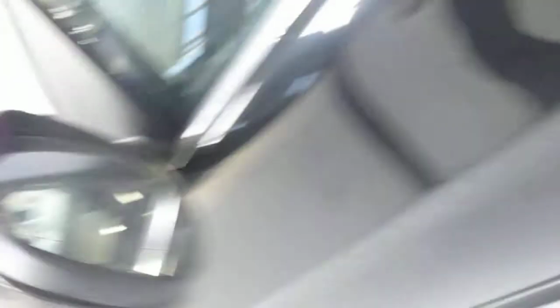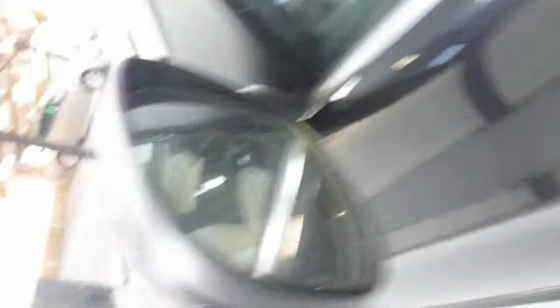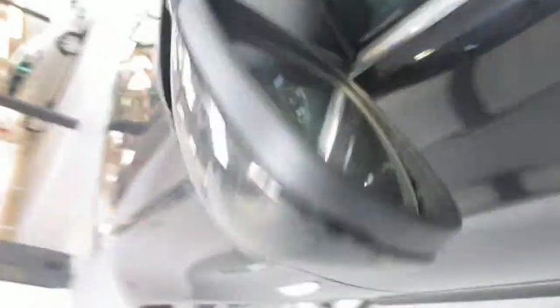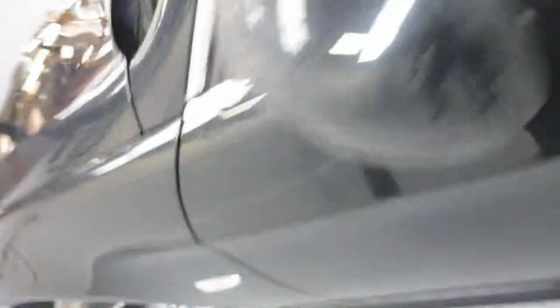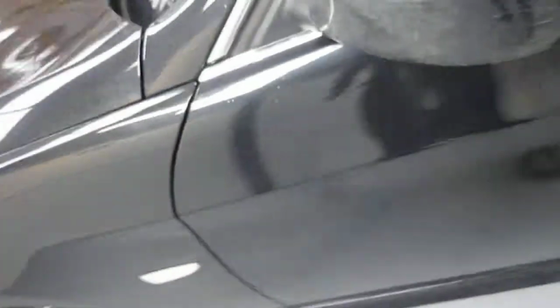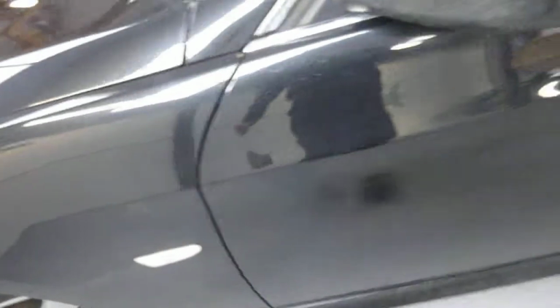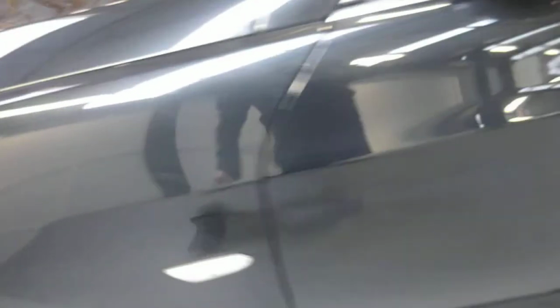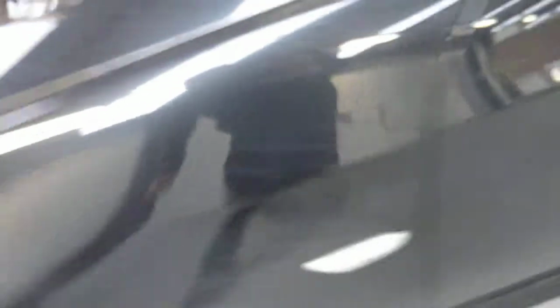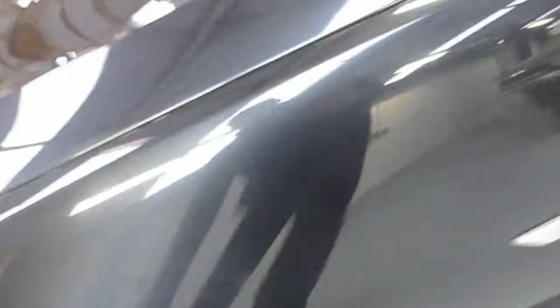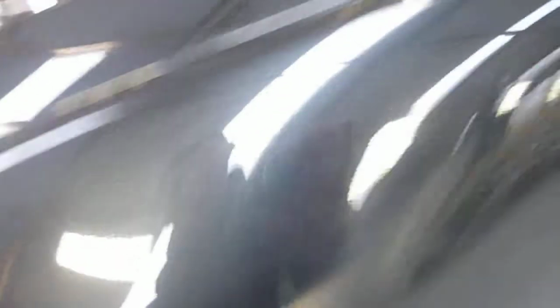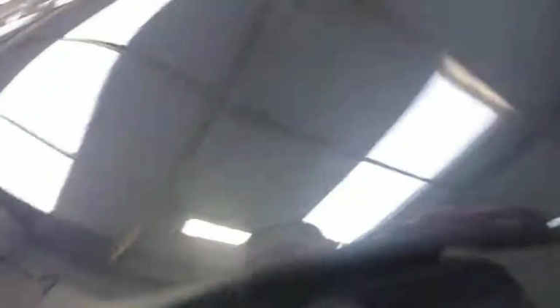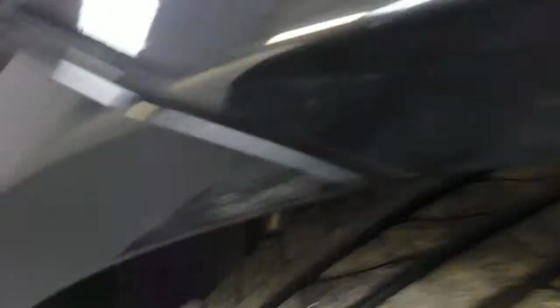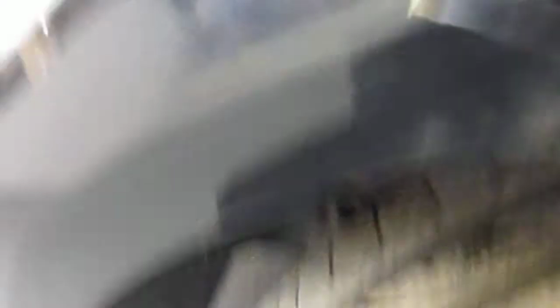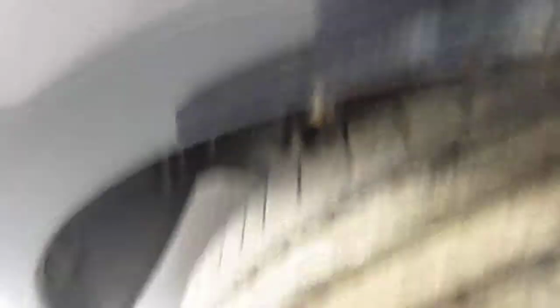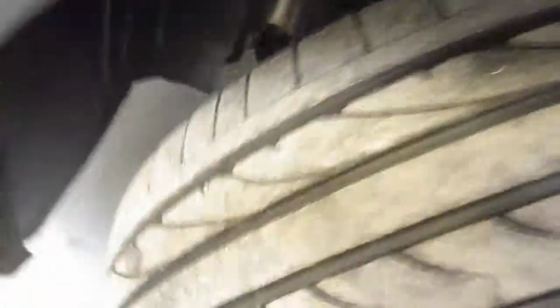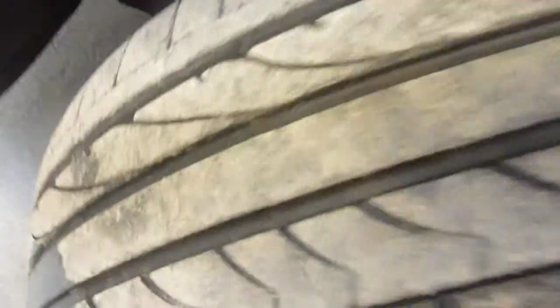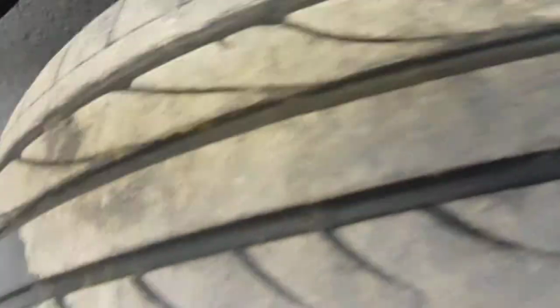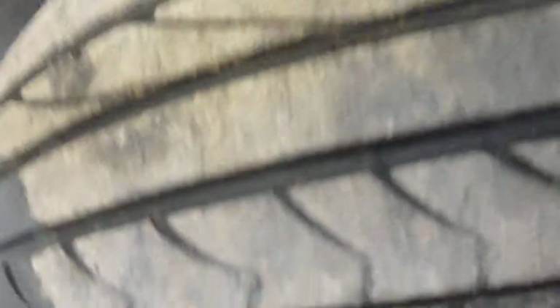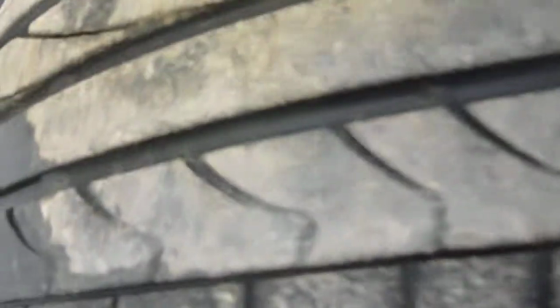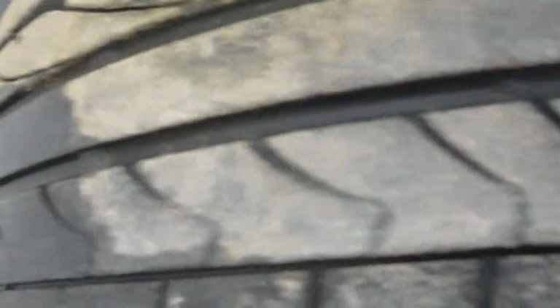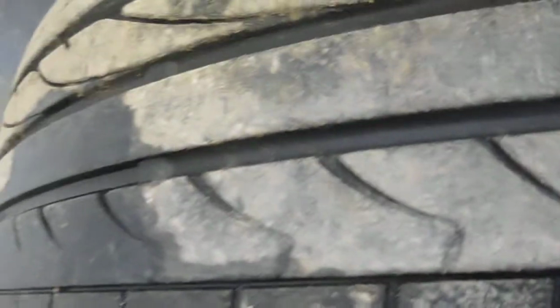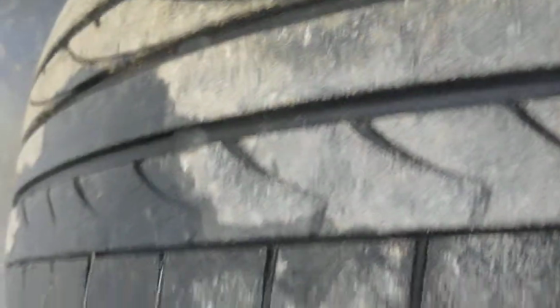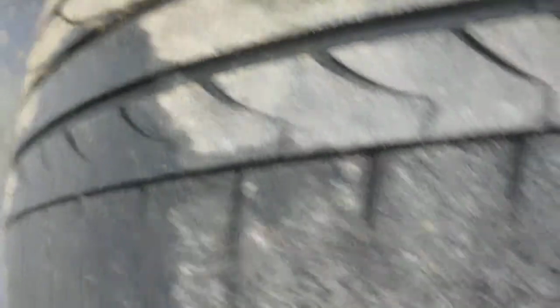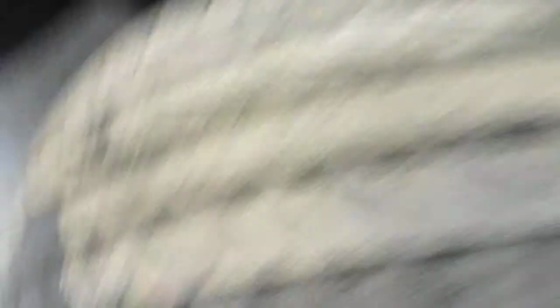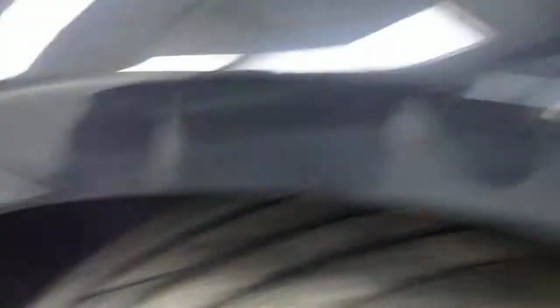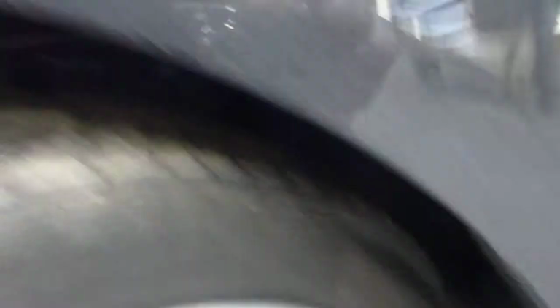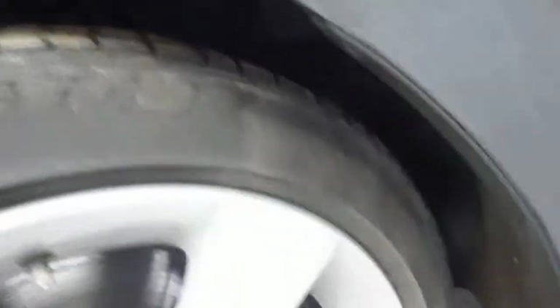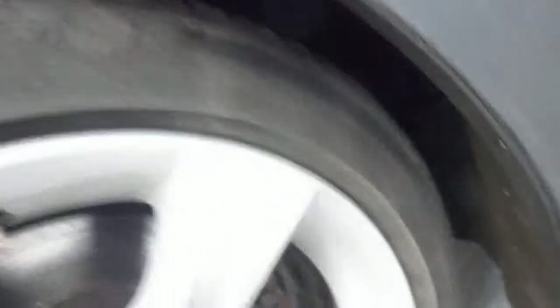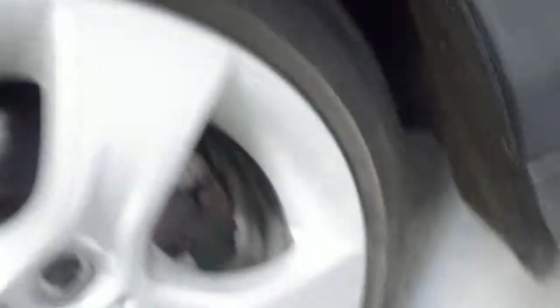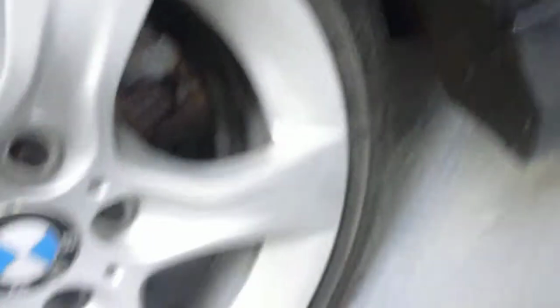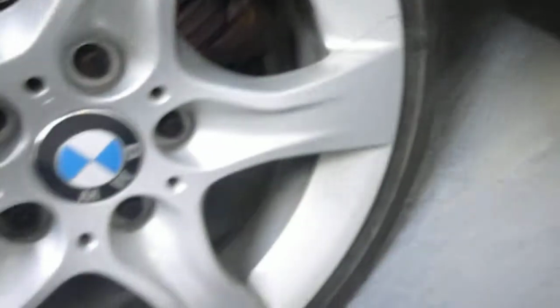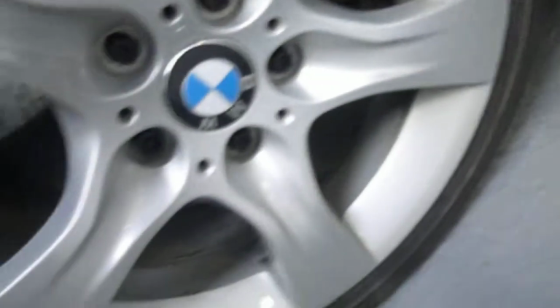Mirror glass is good. And the near-side front I would say is on 4mm of tread. Can't see any damage to the alloy.